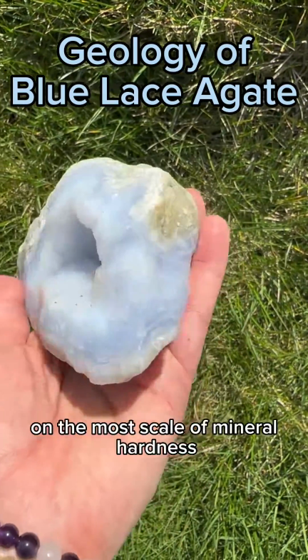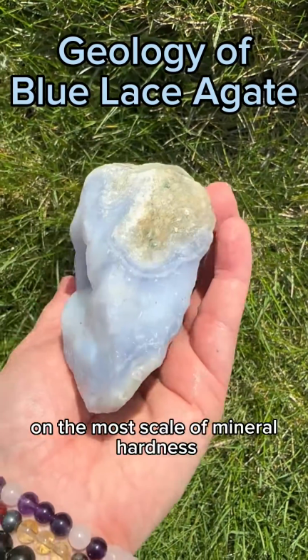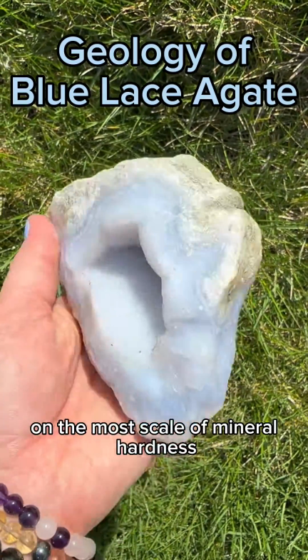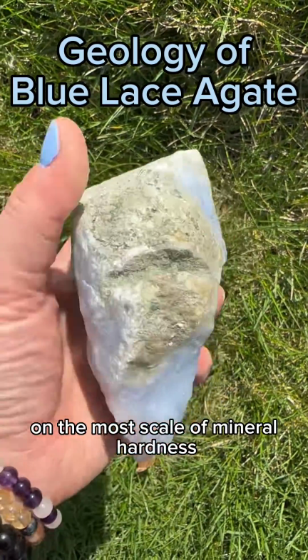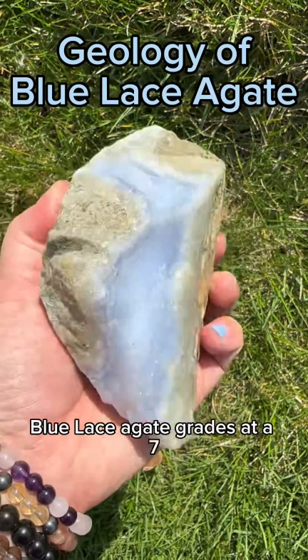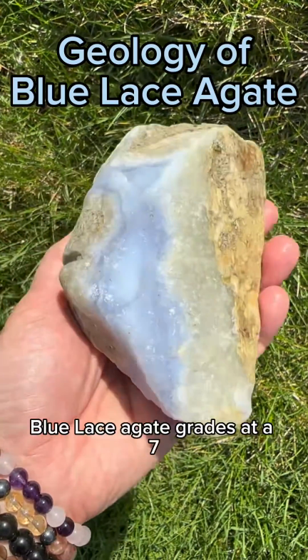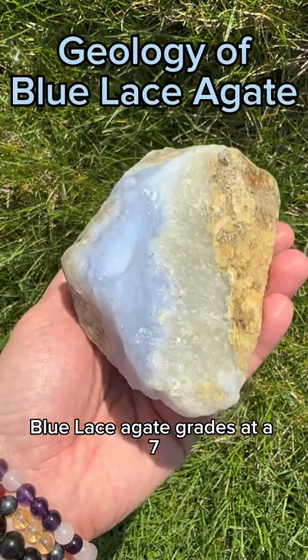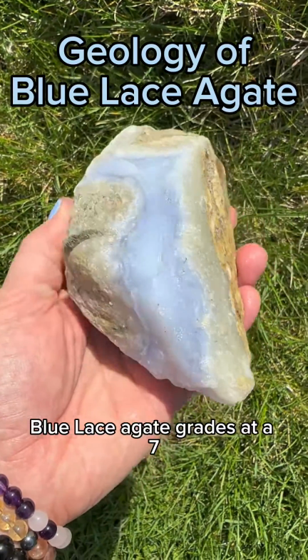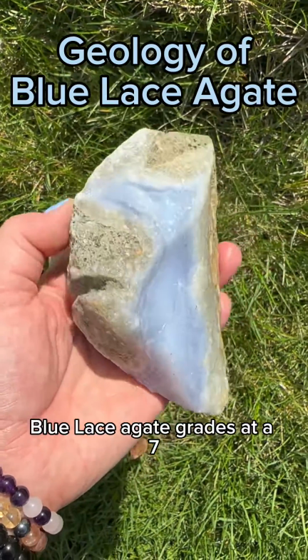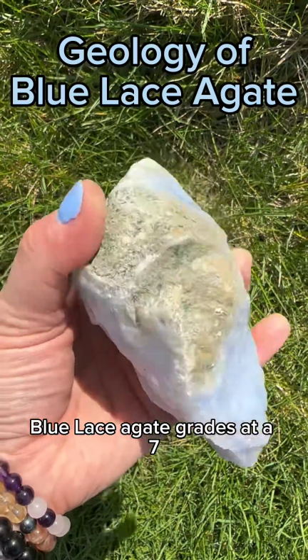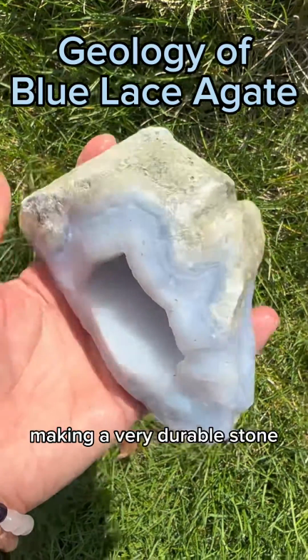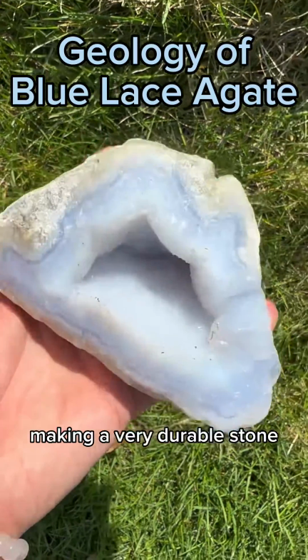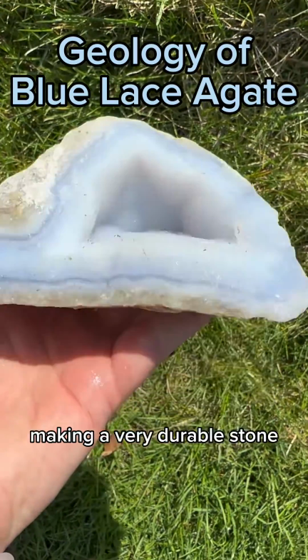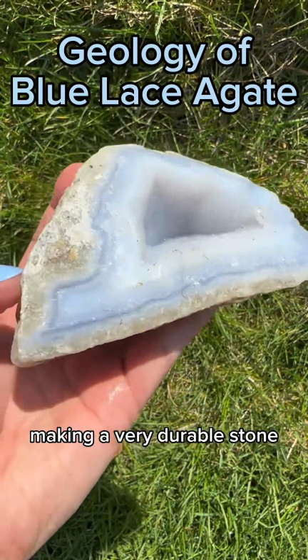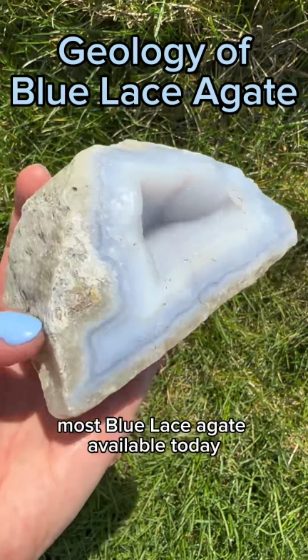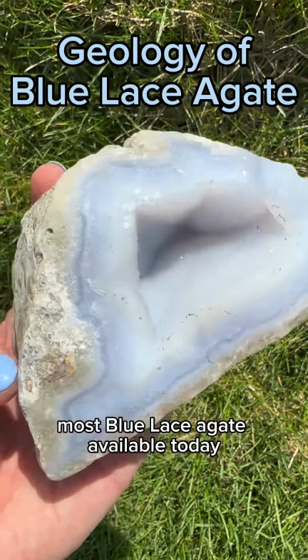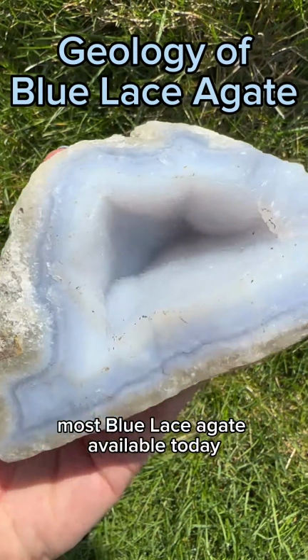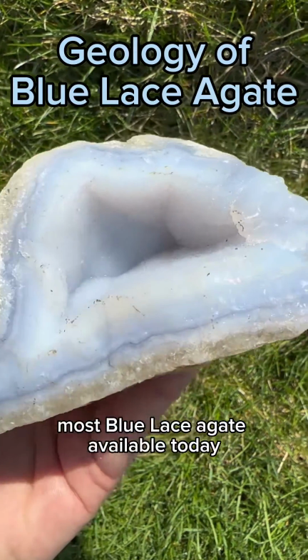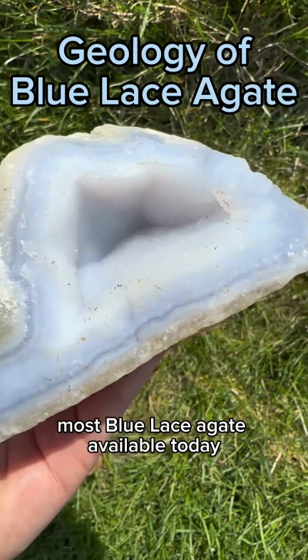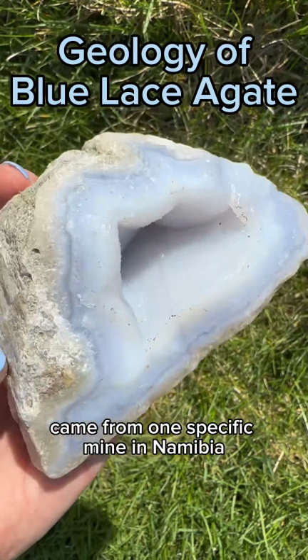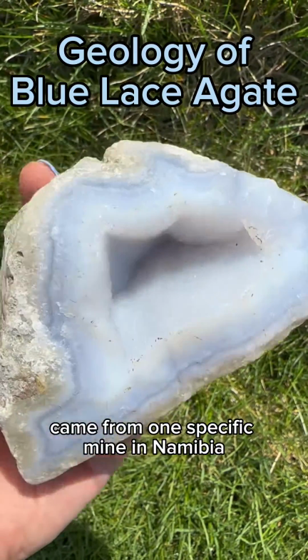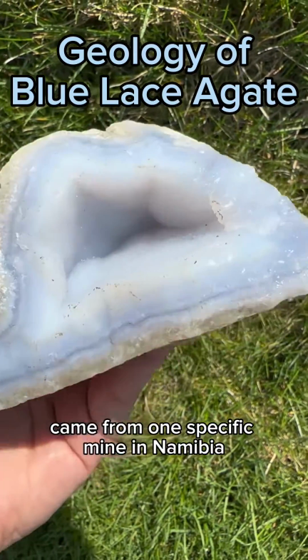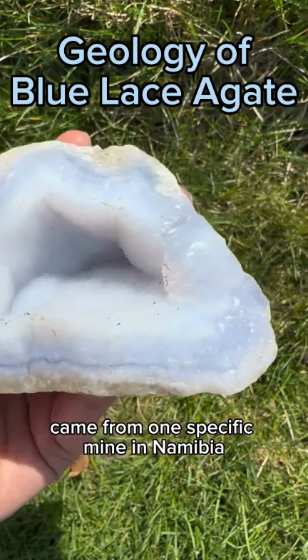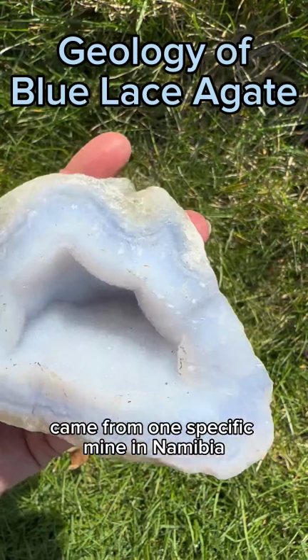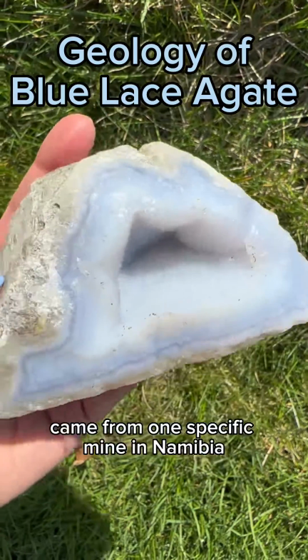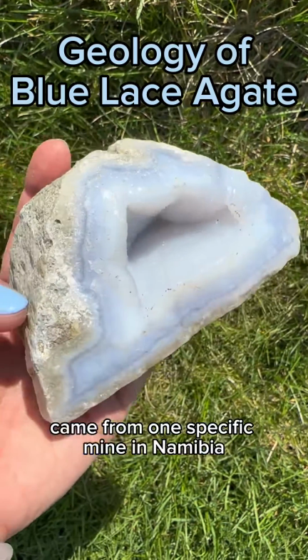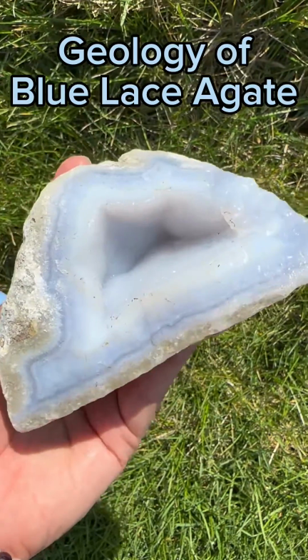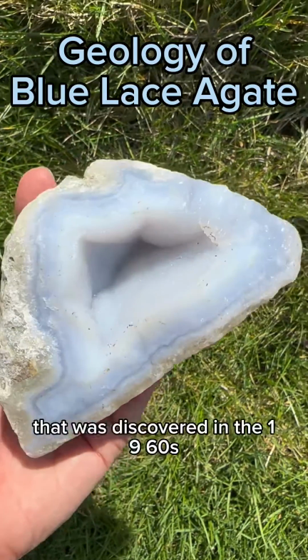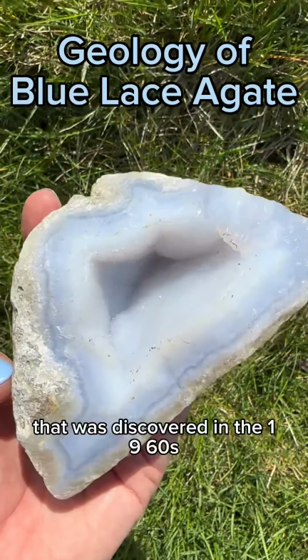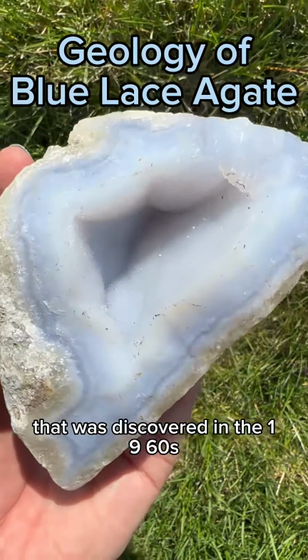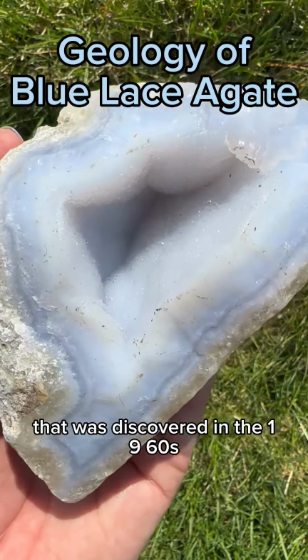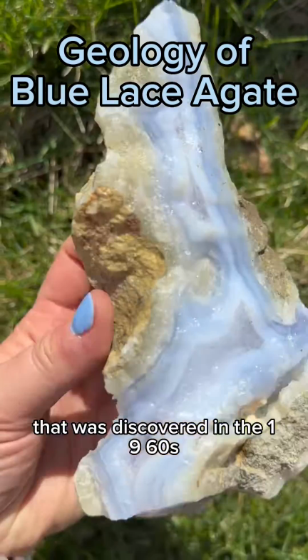On the Mohs scale of mineral hardness, blue lace agate grades at a seven, making it a very durable stone. Most blue lace agate available today came from one specific mine in Namibia that was discovered in the 1960s.